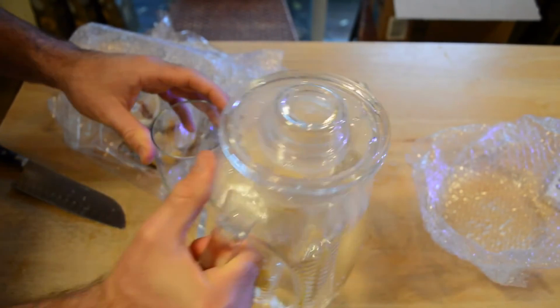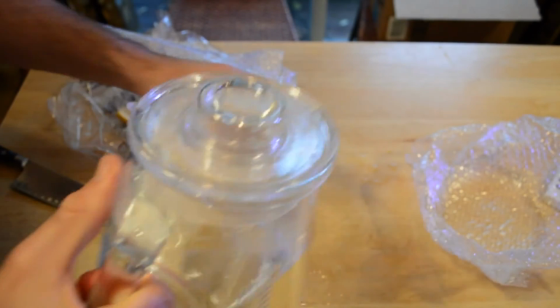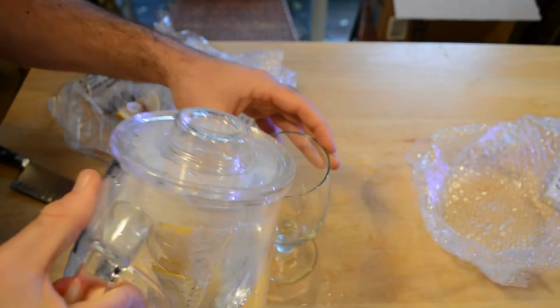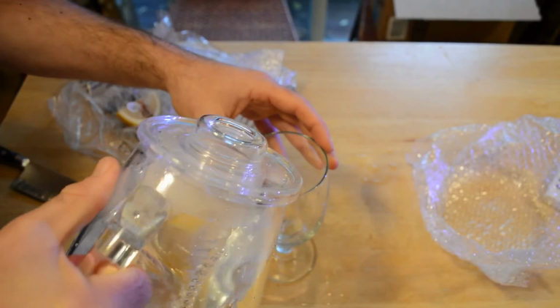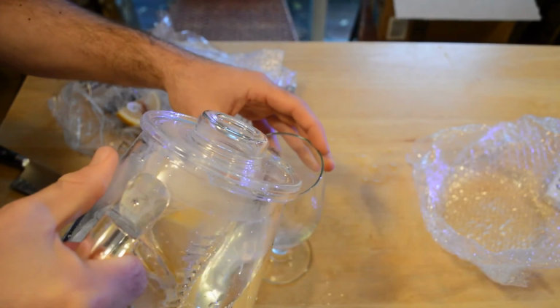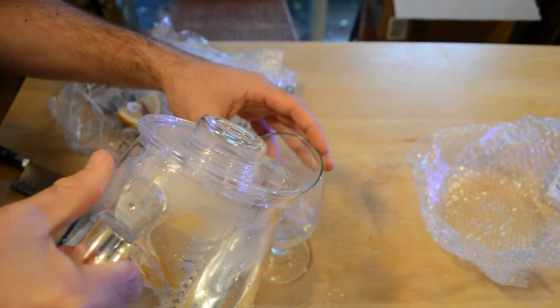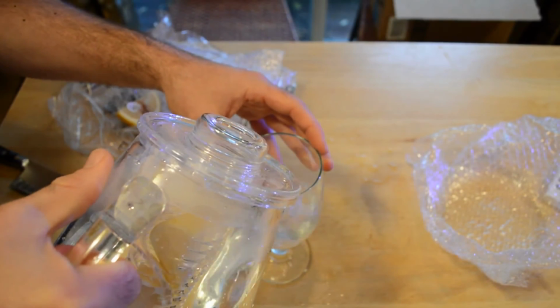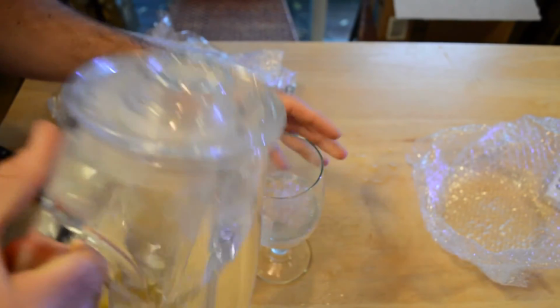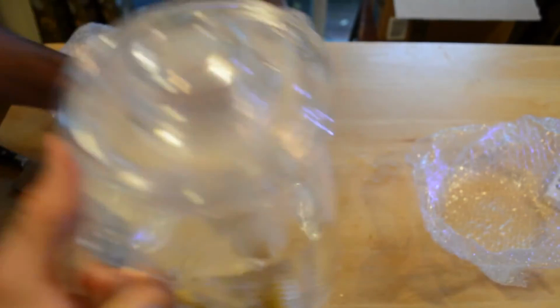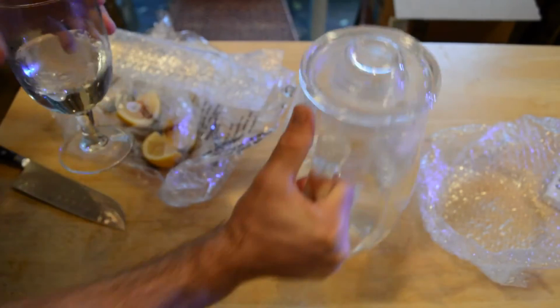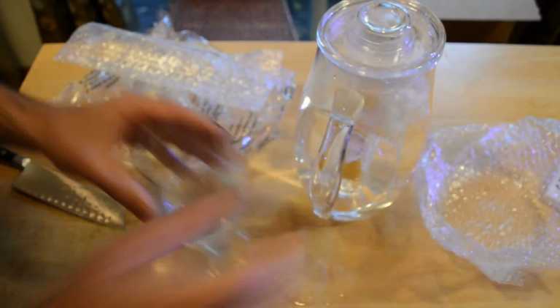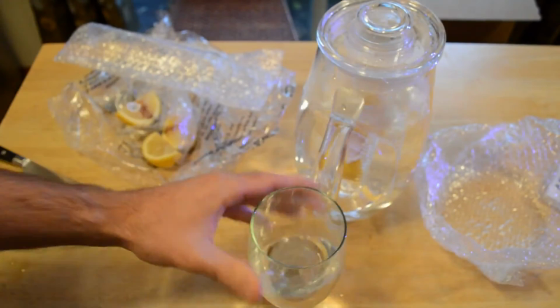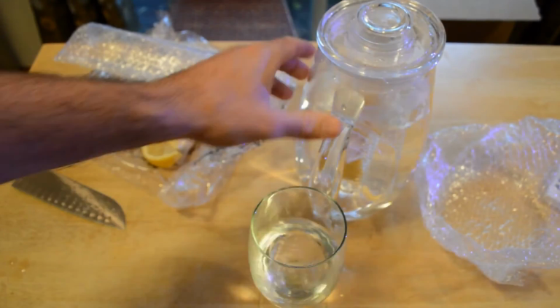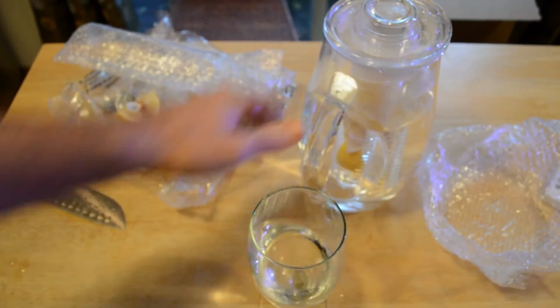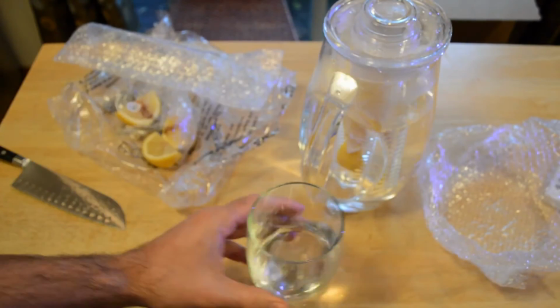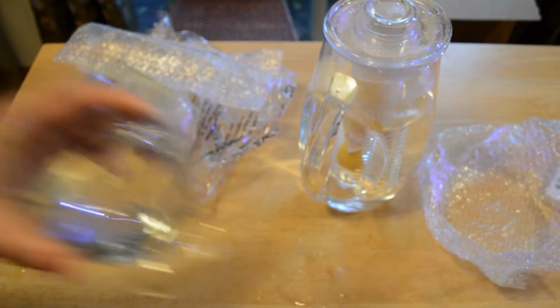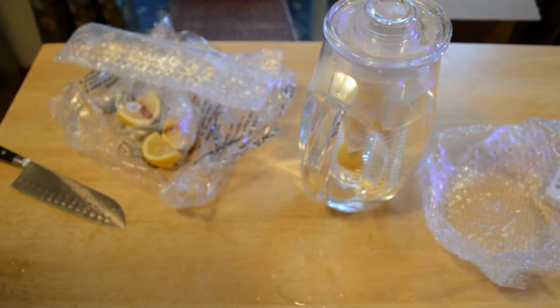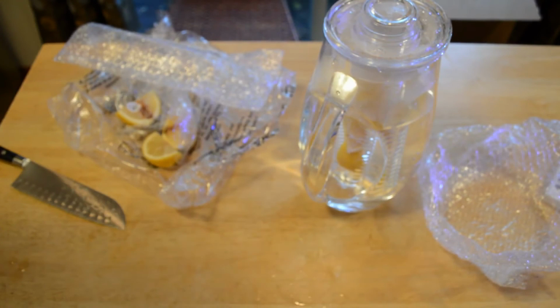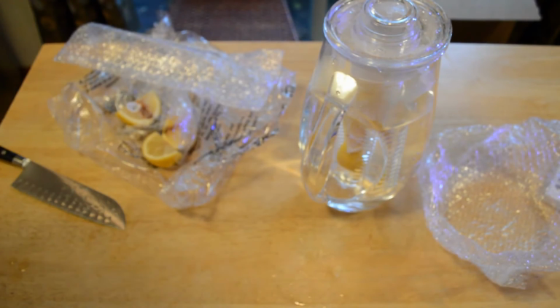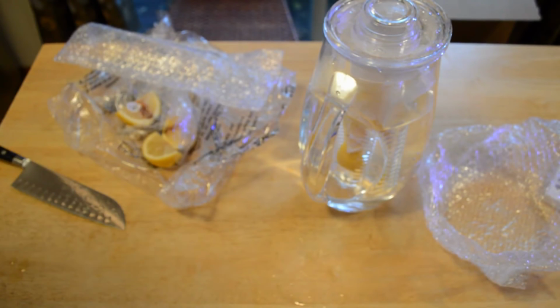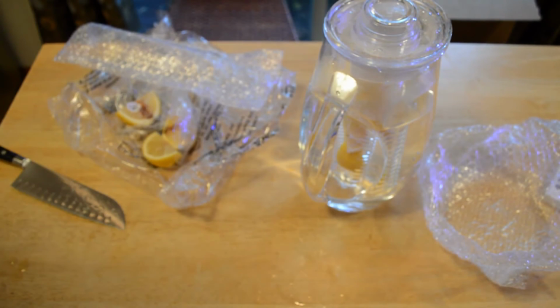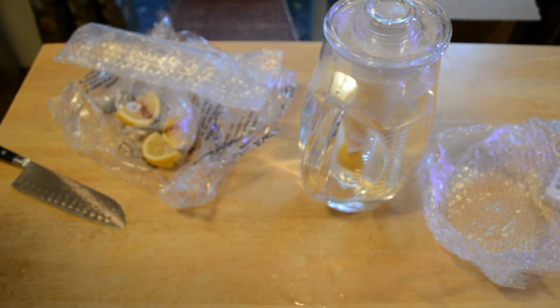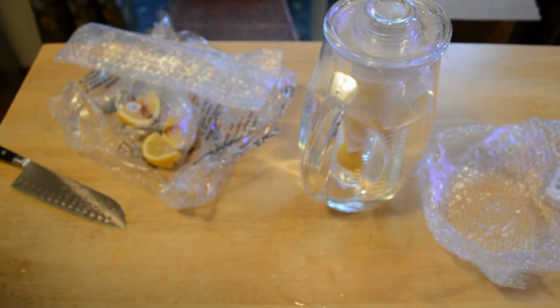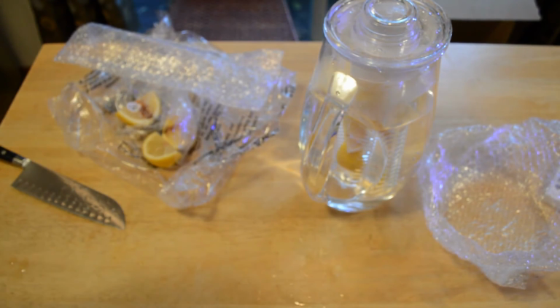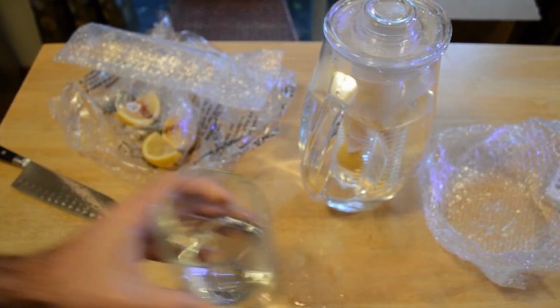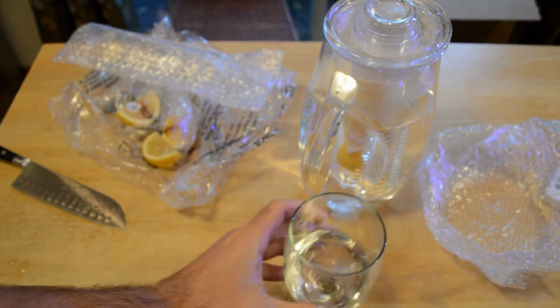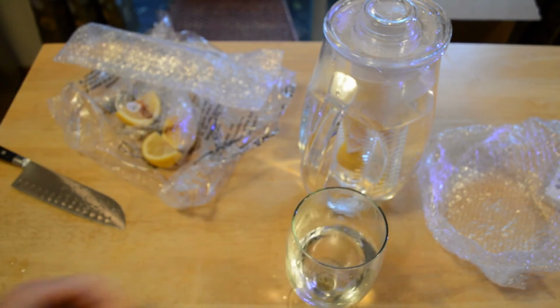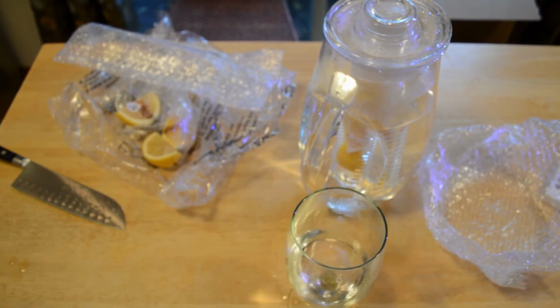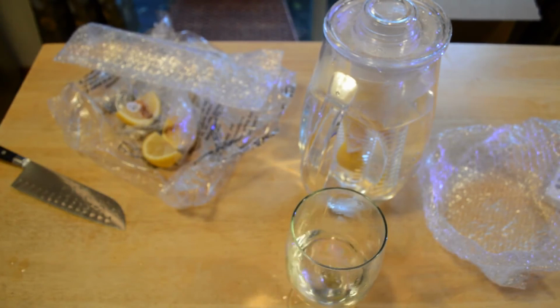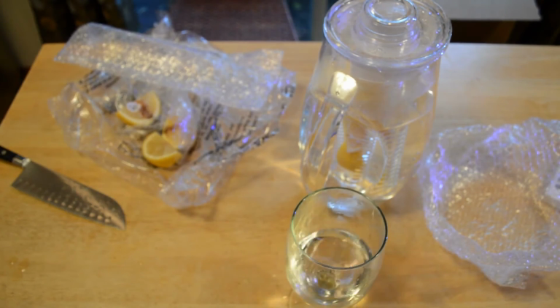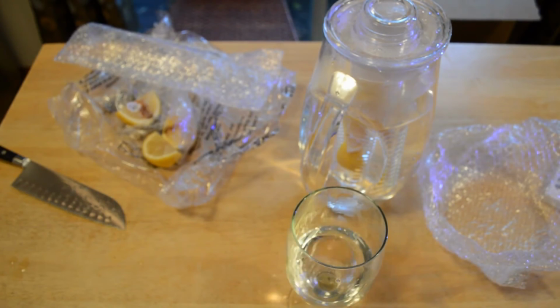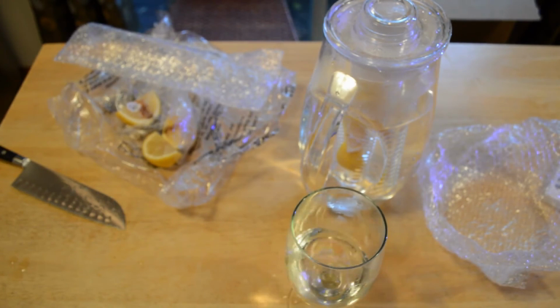Alright, I'm going to pour the glass of water and see if any lemon taste is in the water. And yeah, it's not really strong but I can definitely taste the lemon.